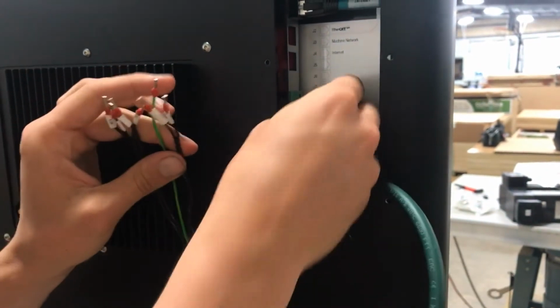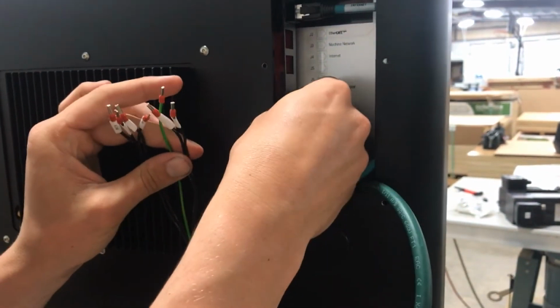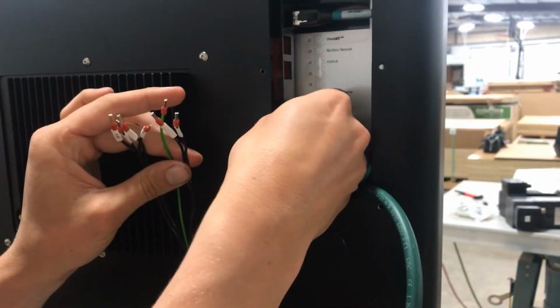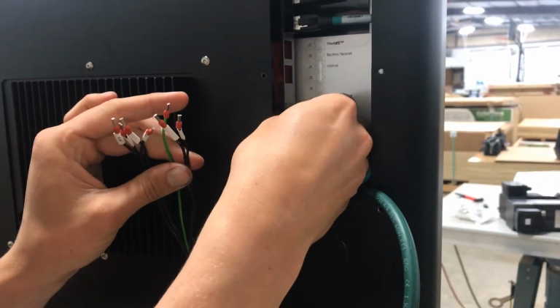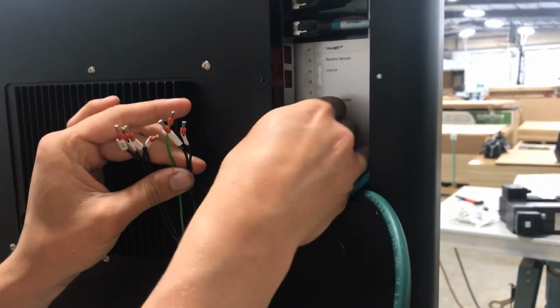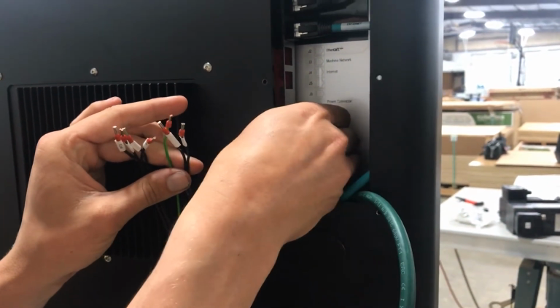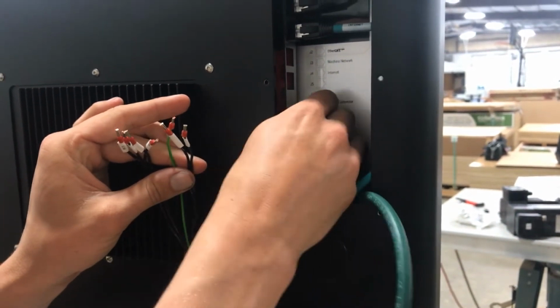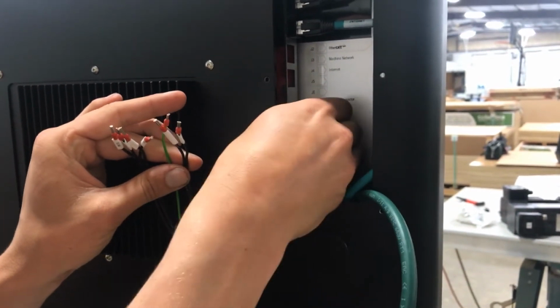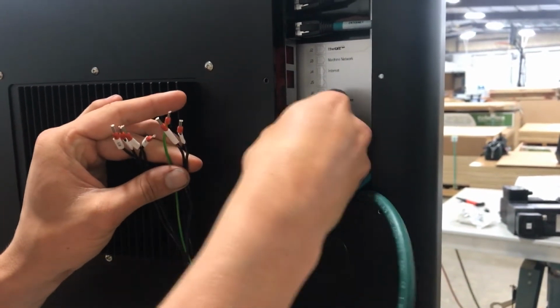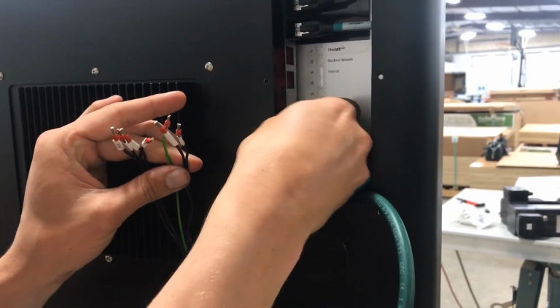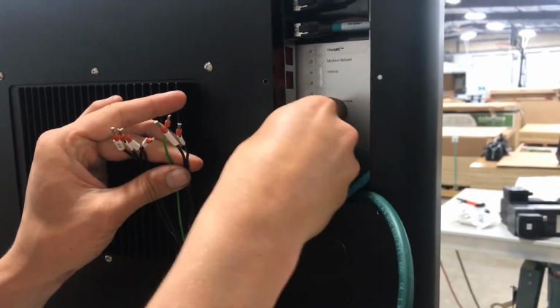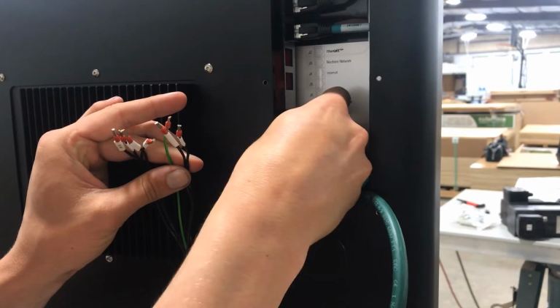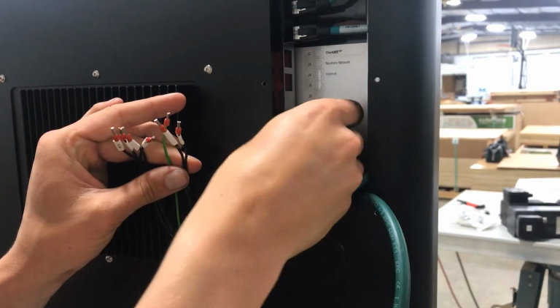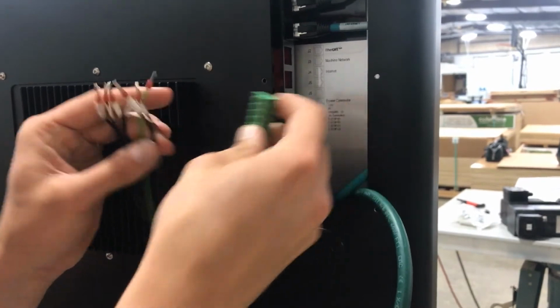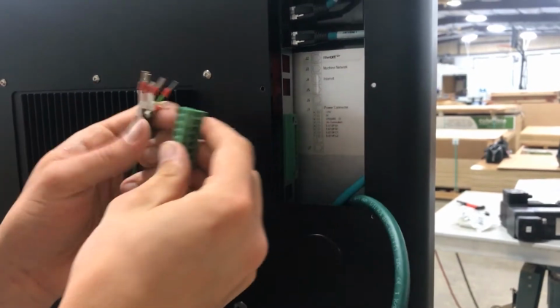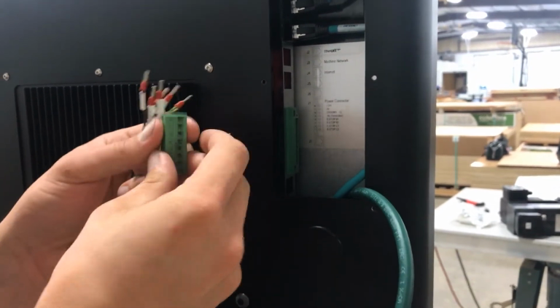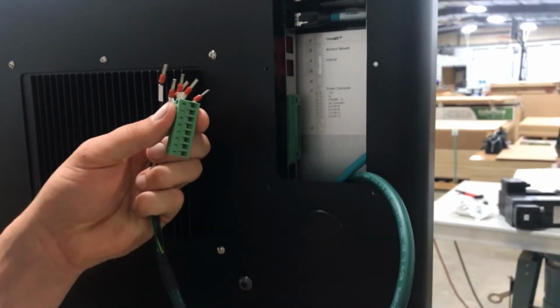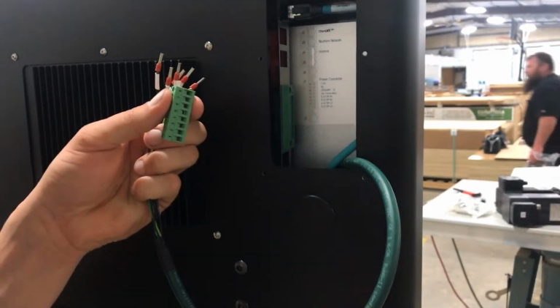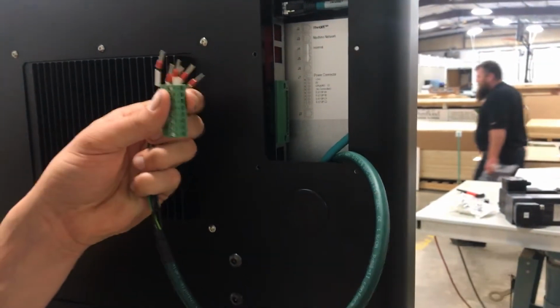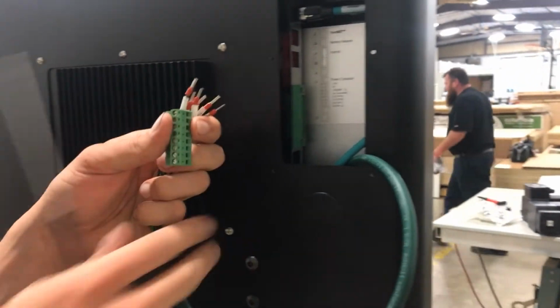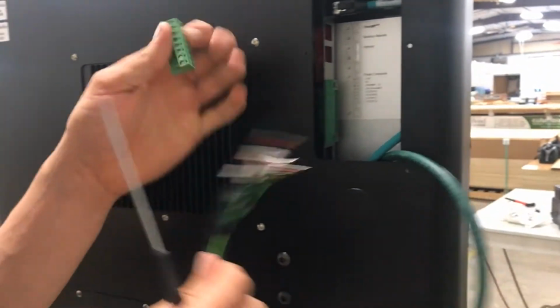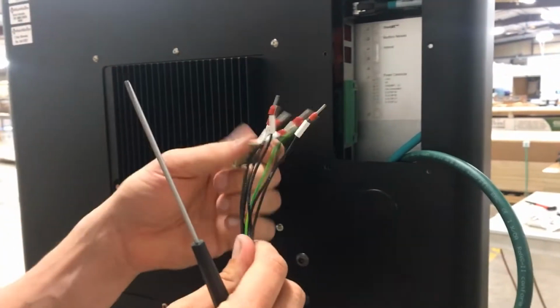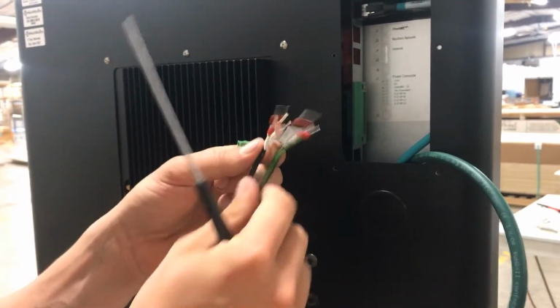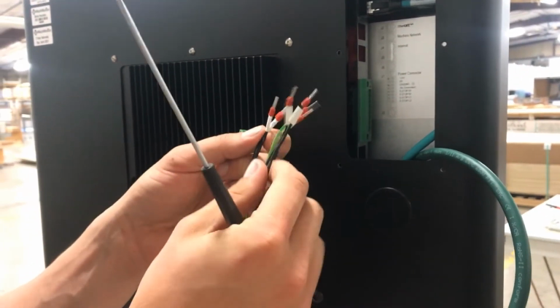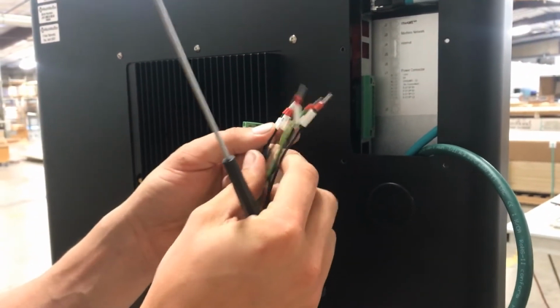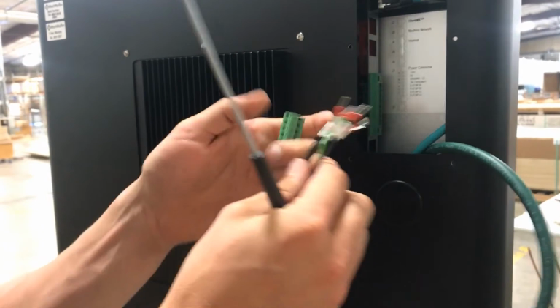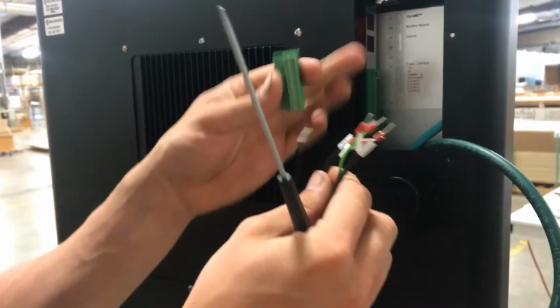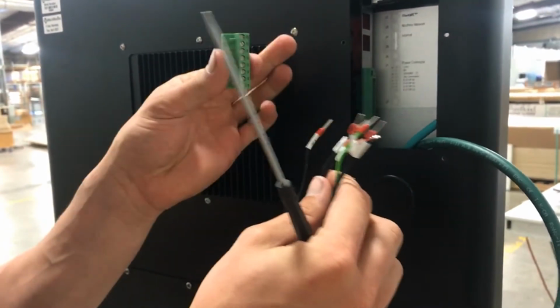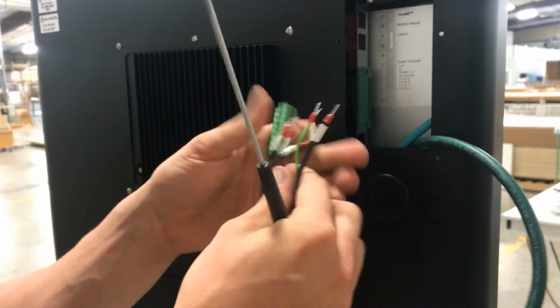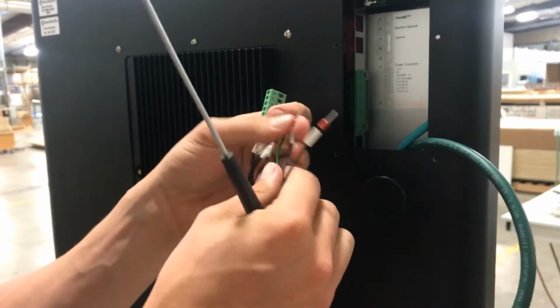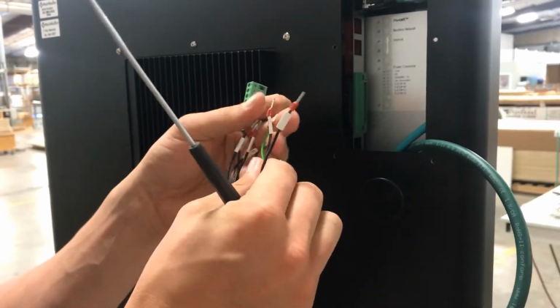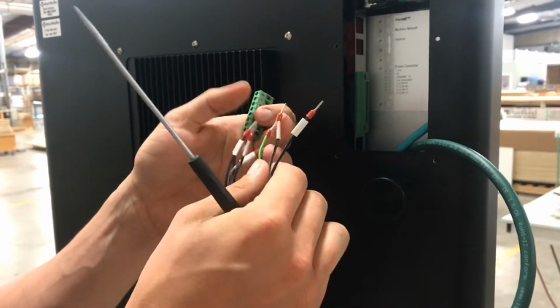To make this easier we can actually just pull this green connector right out here, and we'll do all the connections outside and then just plug the whole thing in. It's a little easier that way.